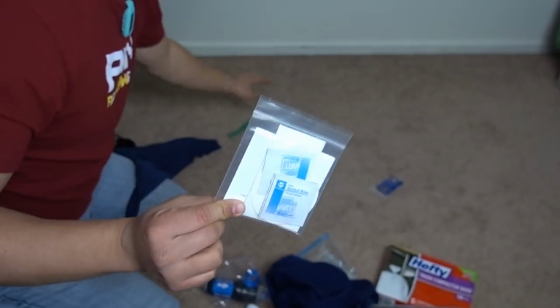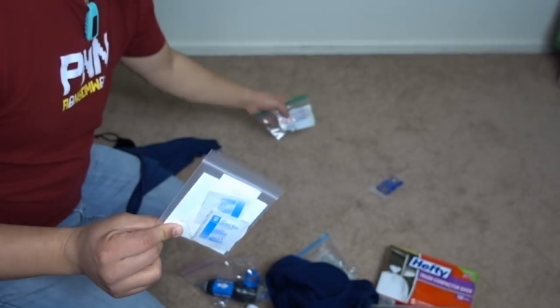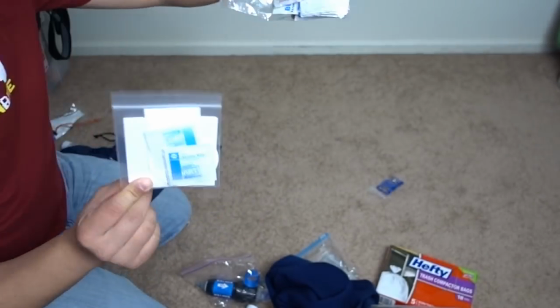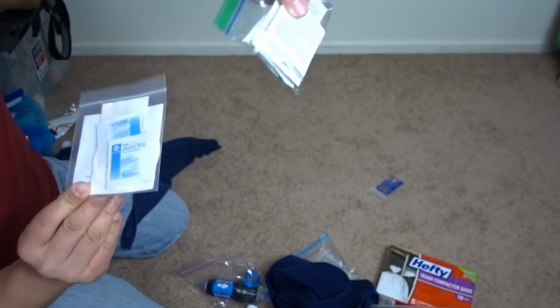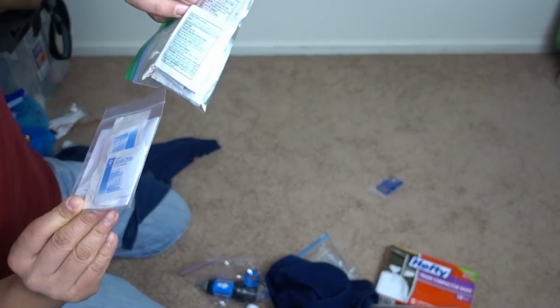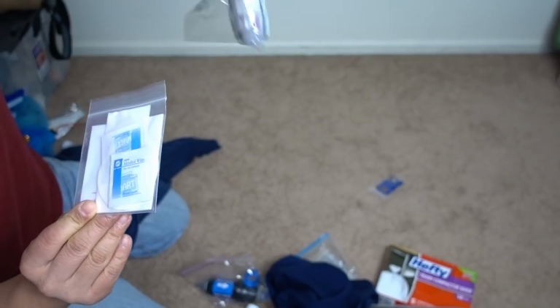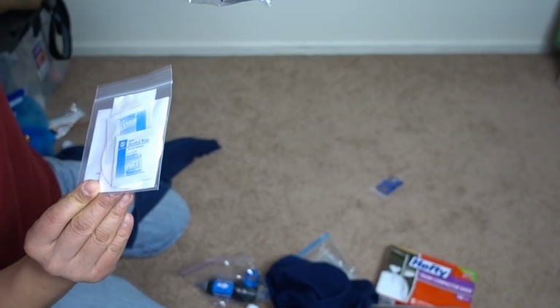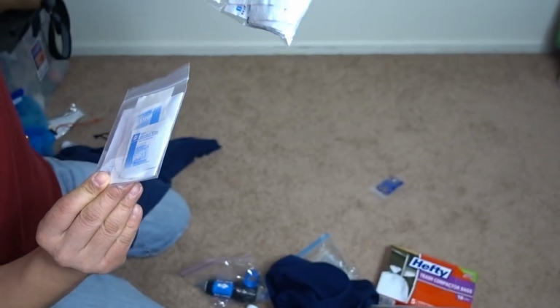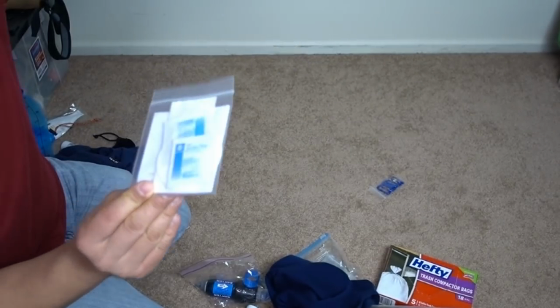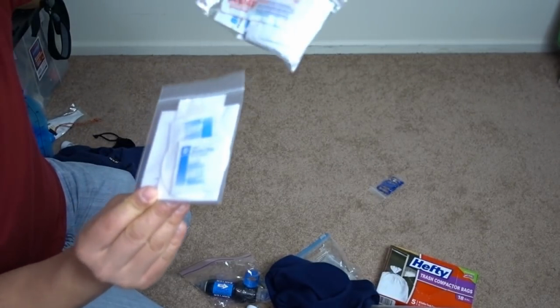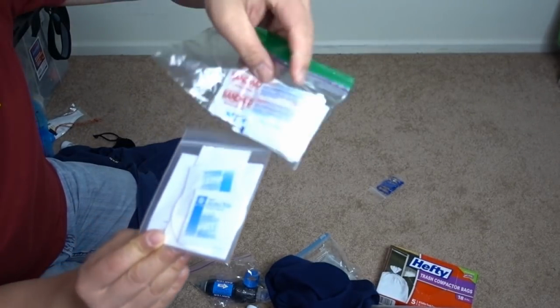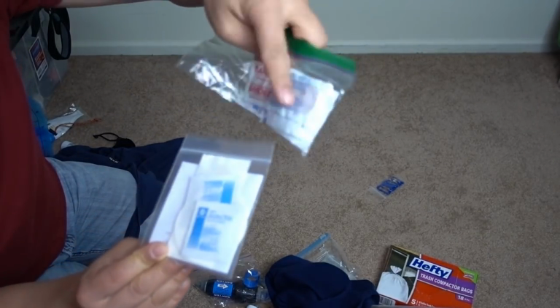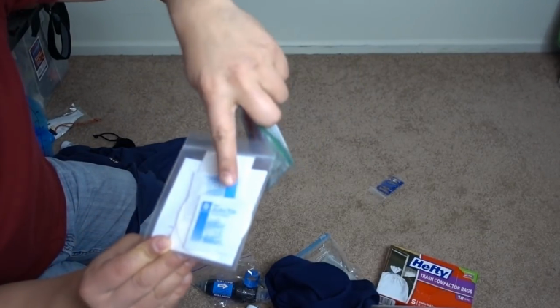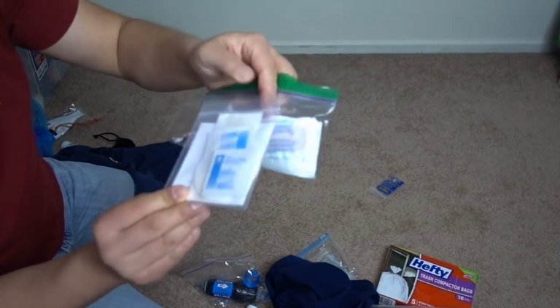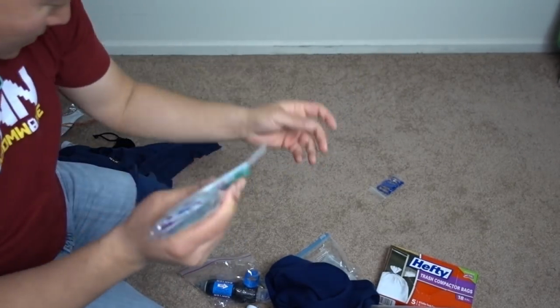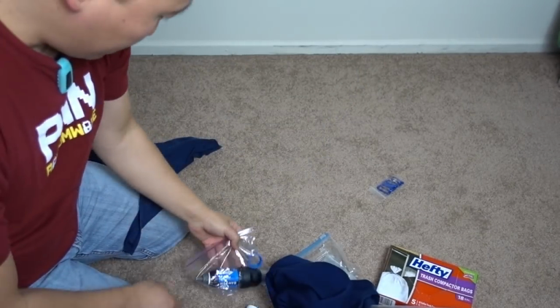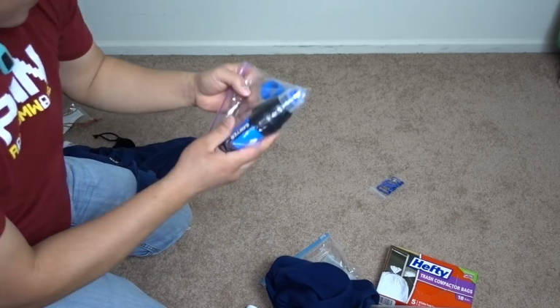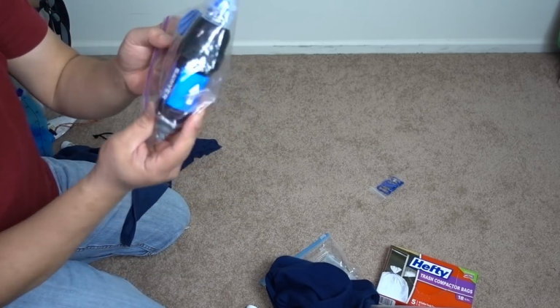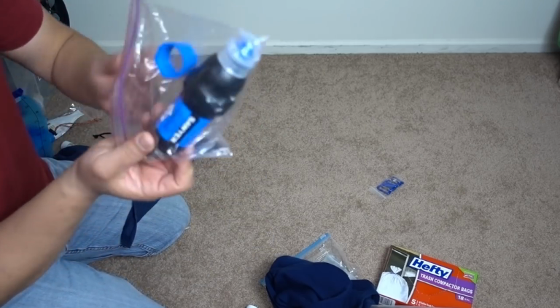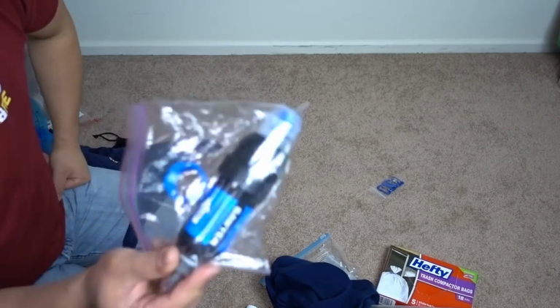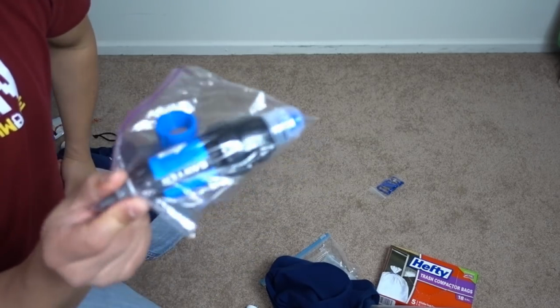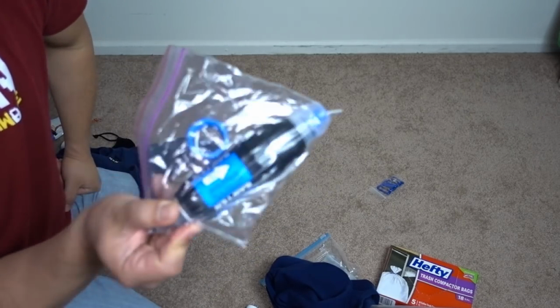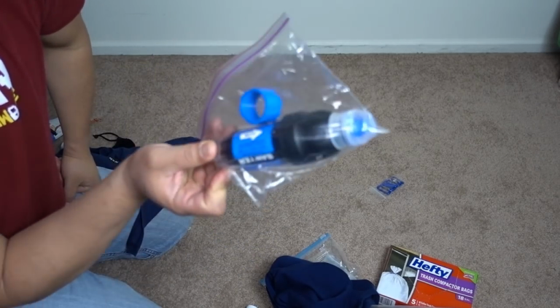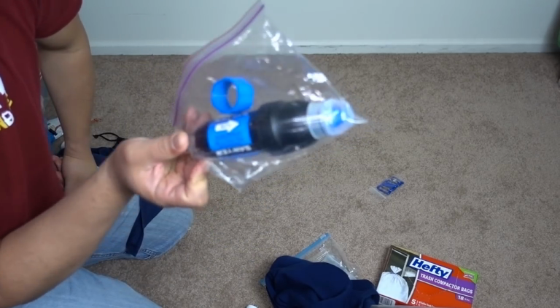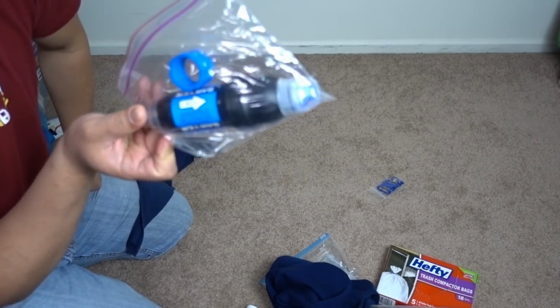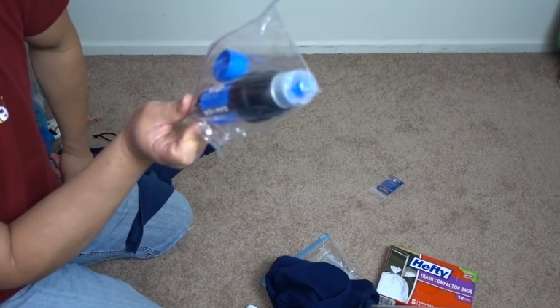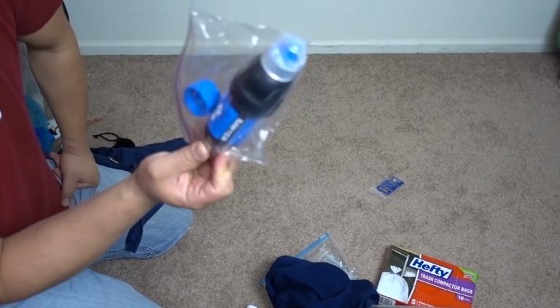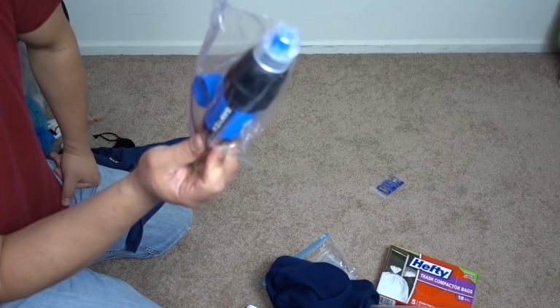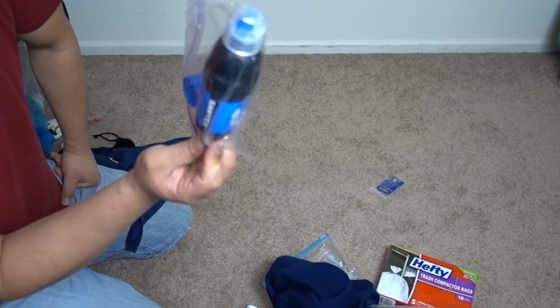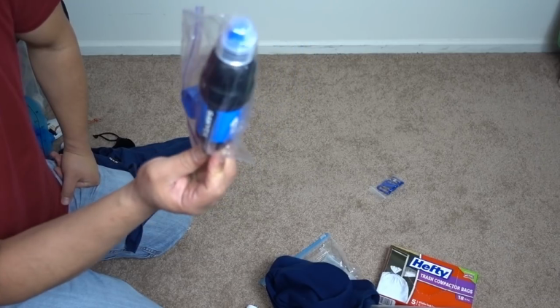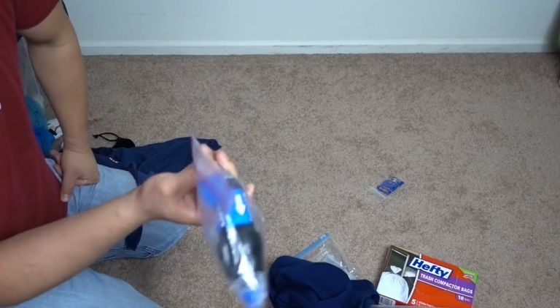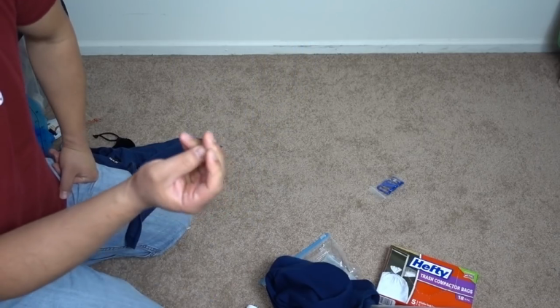A sleeping pad repair kit — necessary if you're bringing a blow-up pad. Some more first-aid miscellaneous things; I'll have to put more alcohol pads in here just in case.